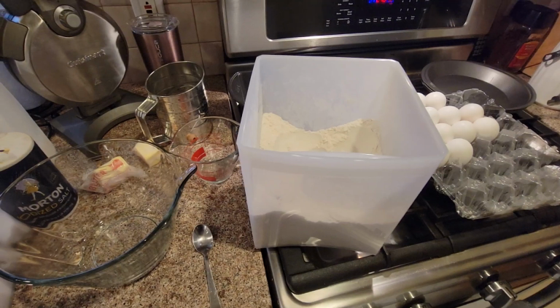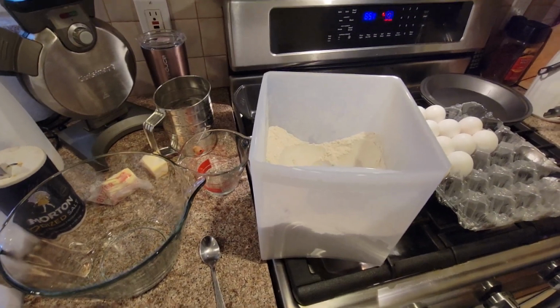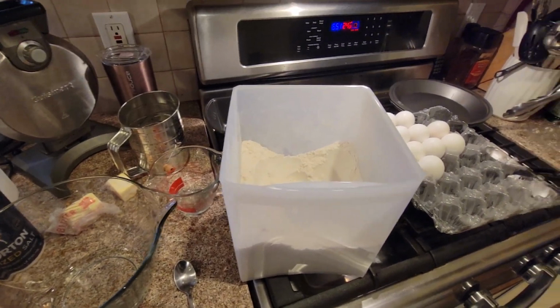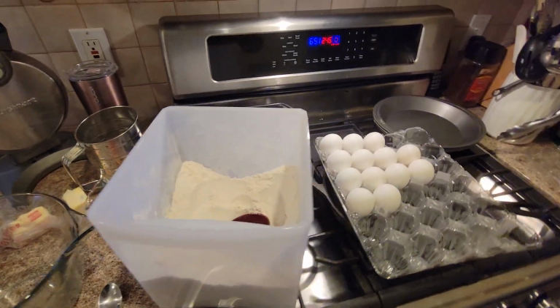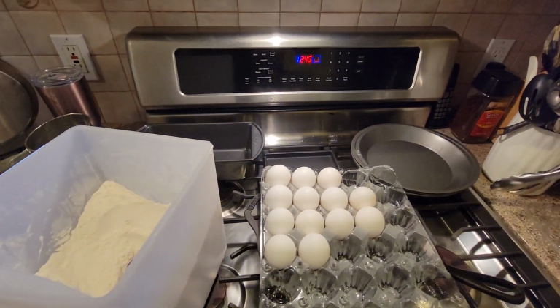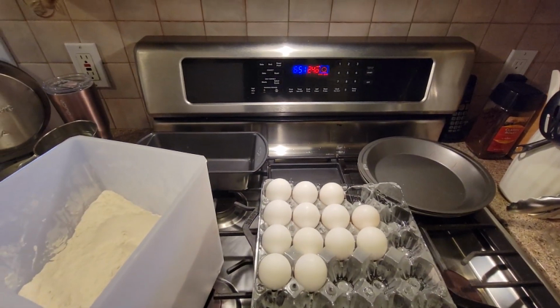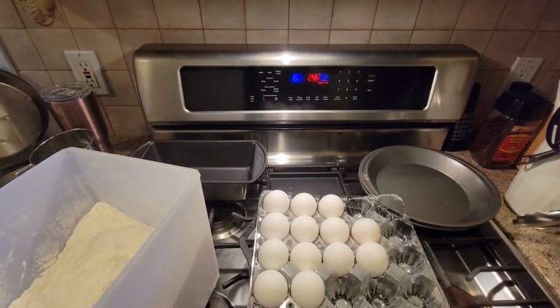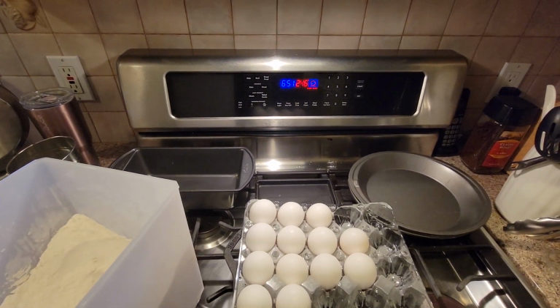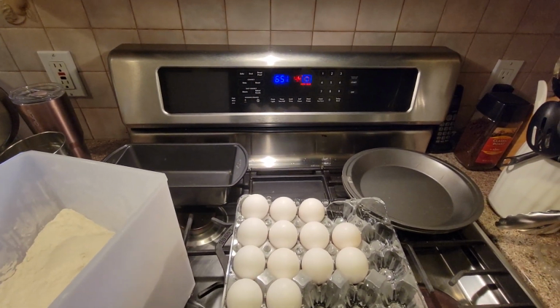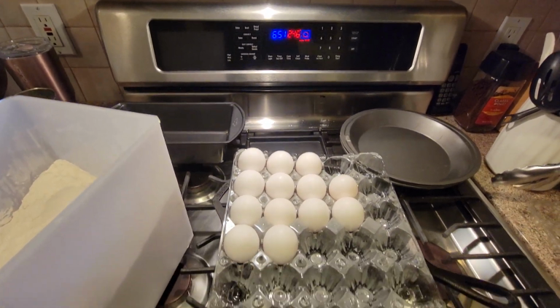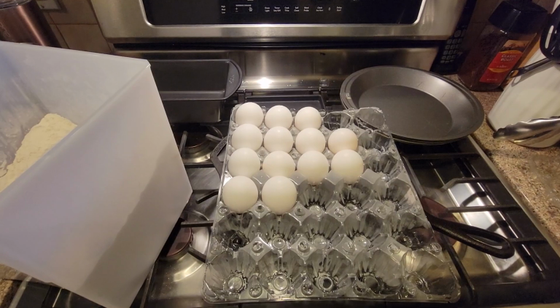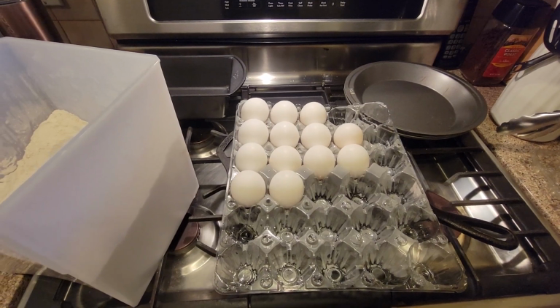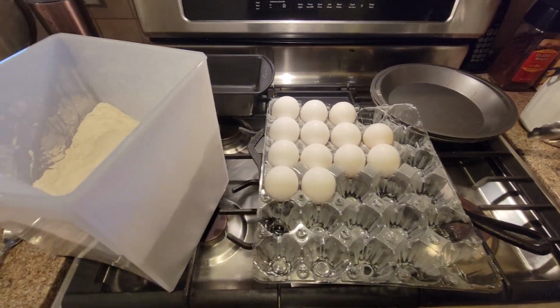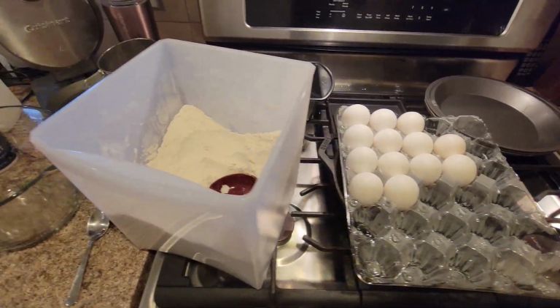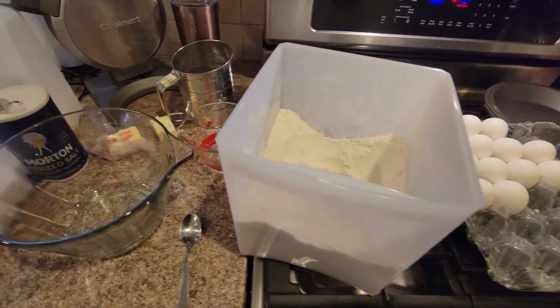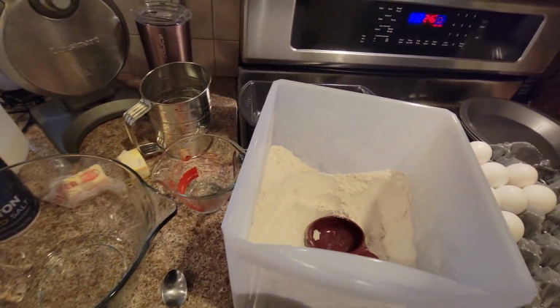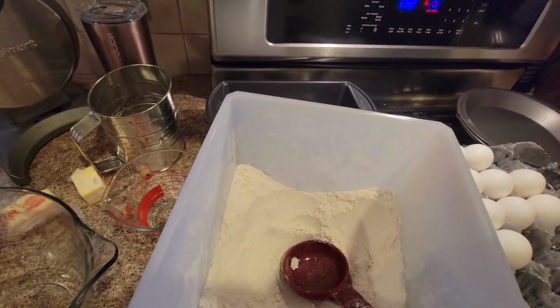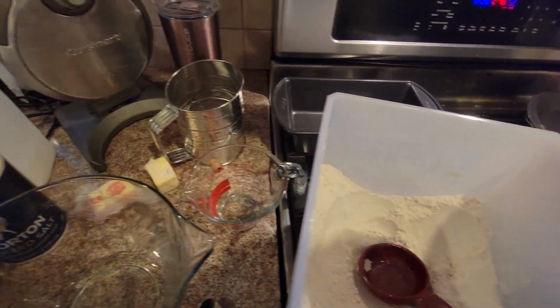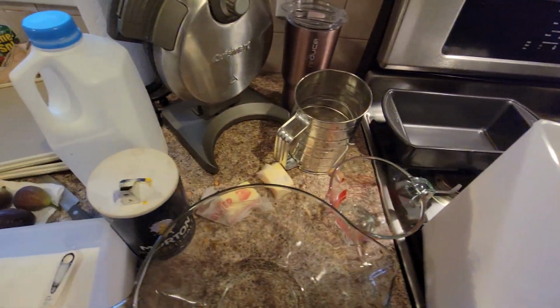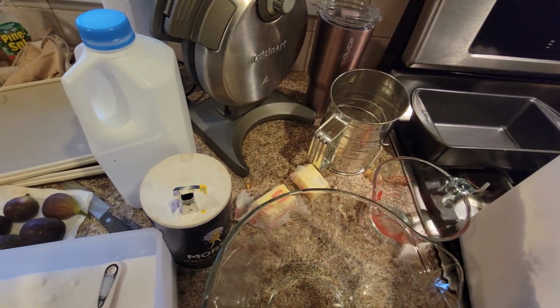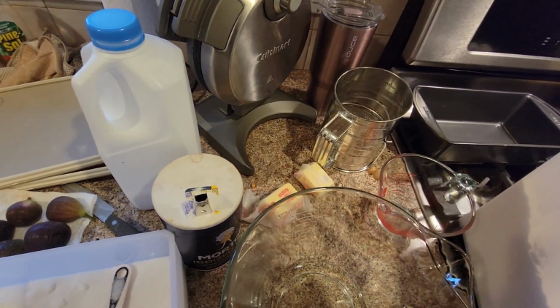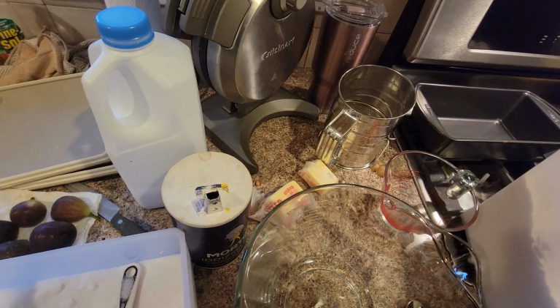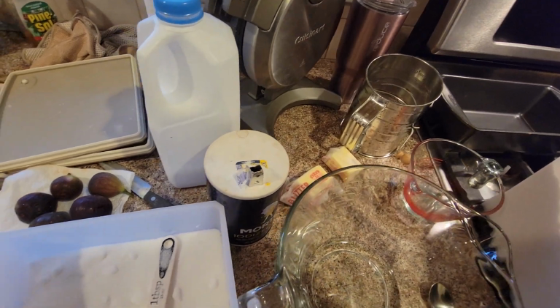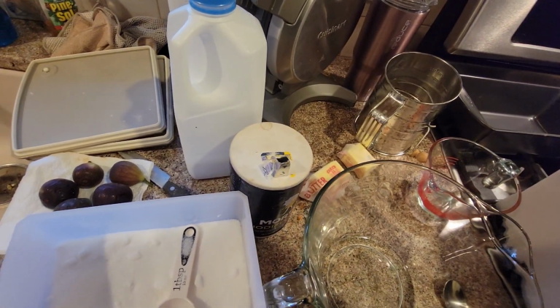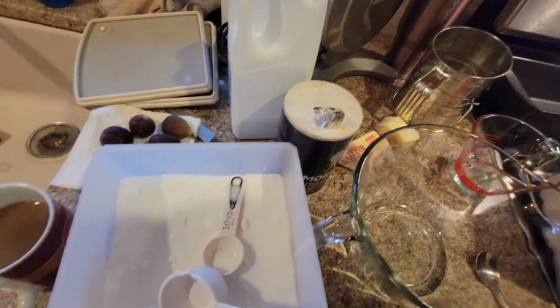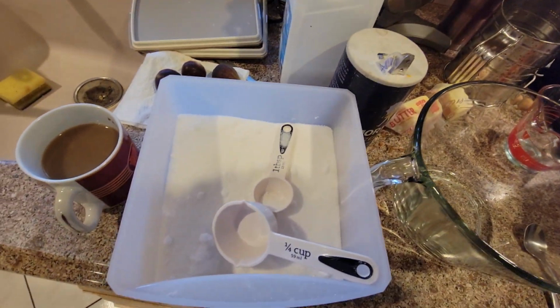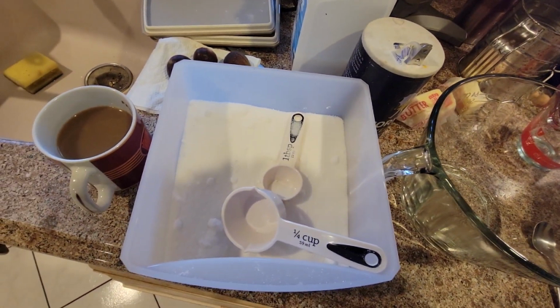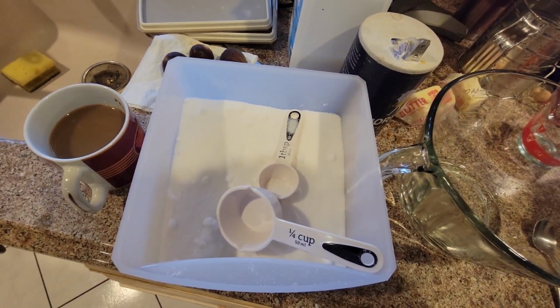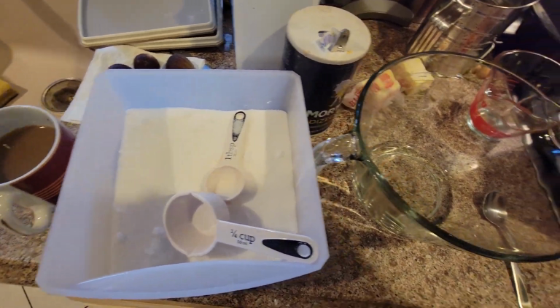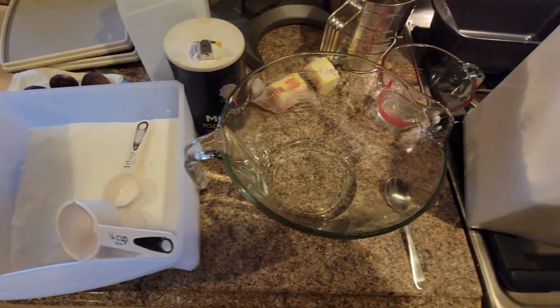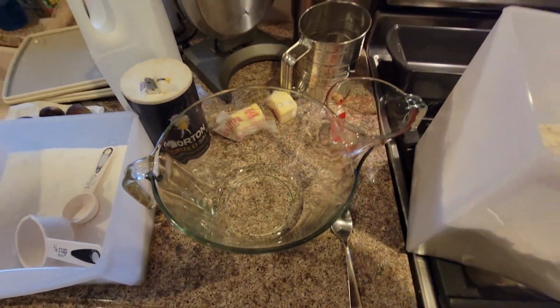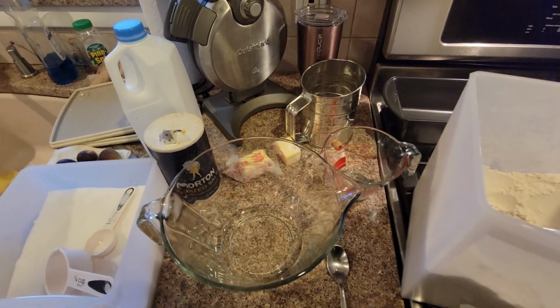Good morning, everybody. It's 6:51 a.m. We've got a lot of eggs out. We've got flour. We've got sweet butter, not salty. We have salt. We have sugar. We have milk.